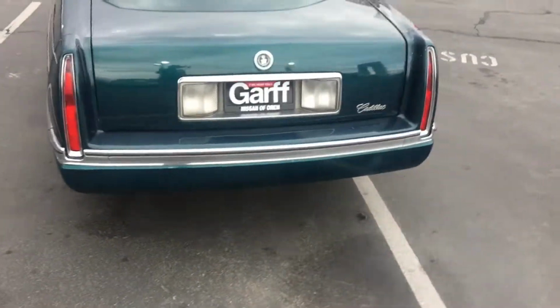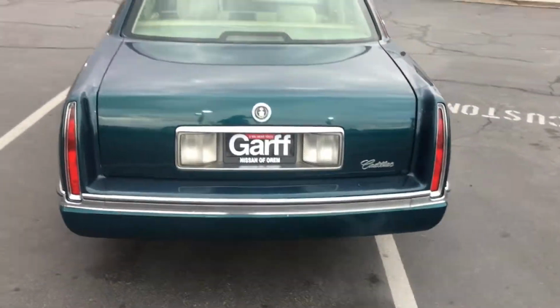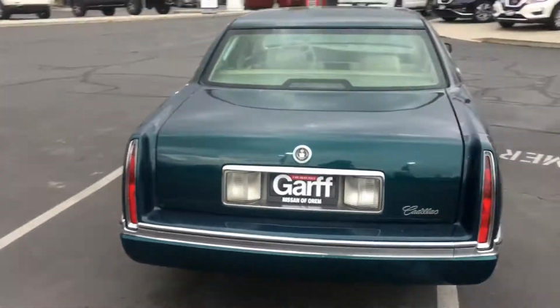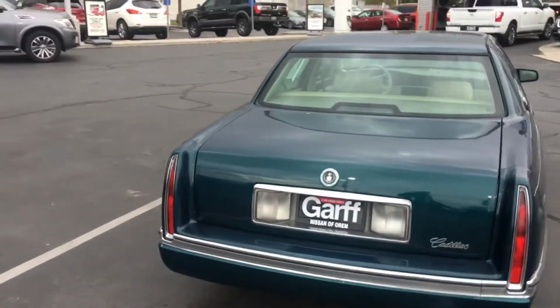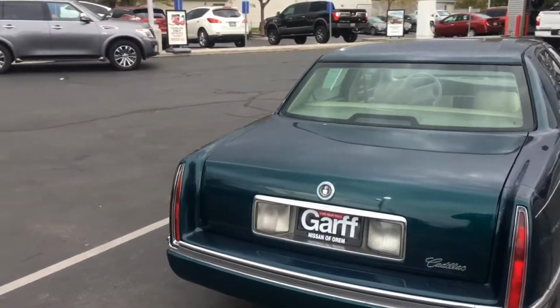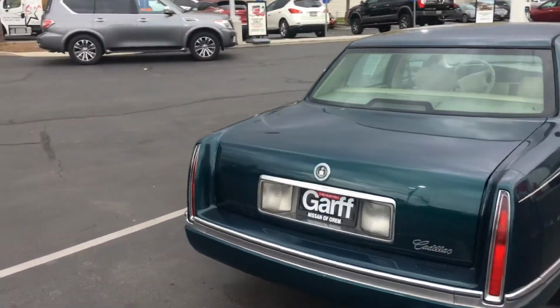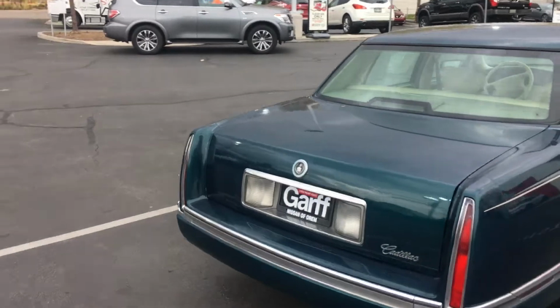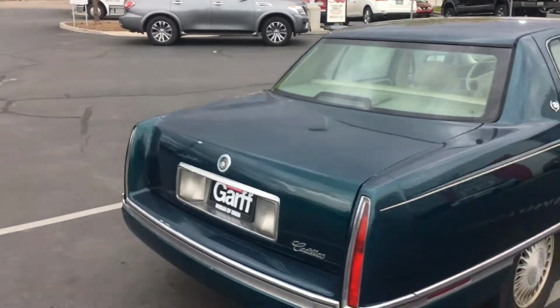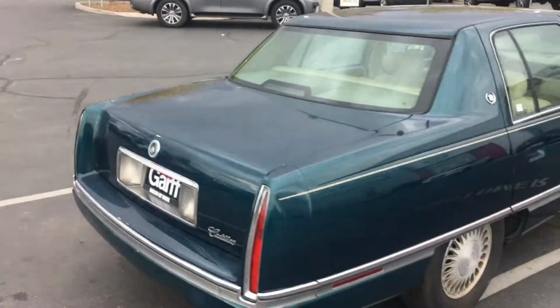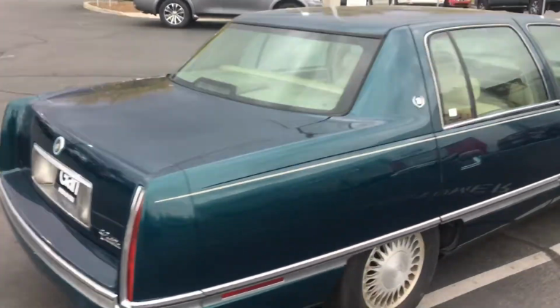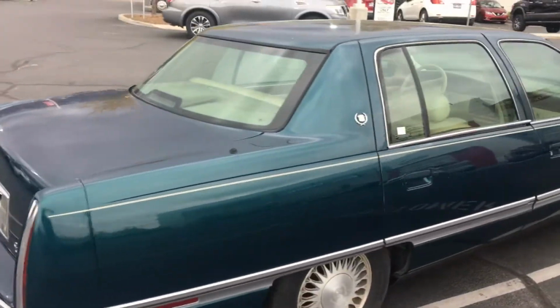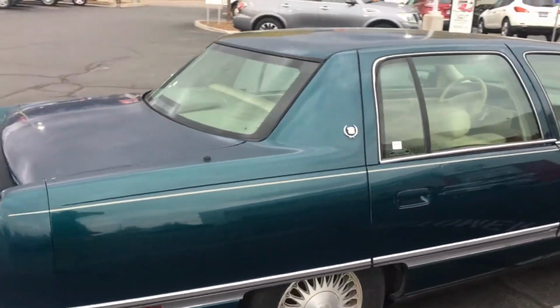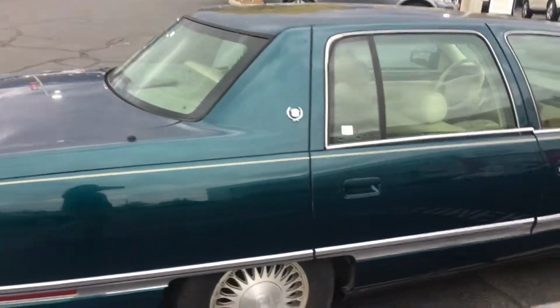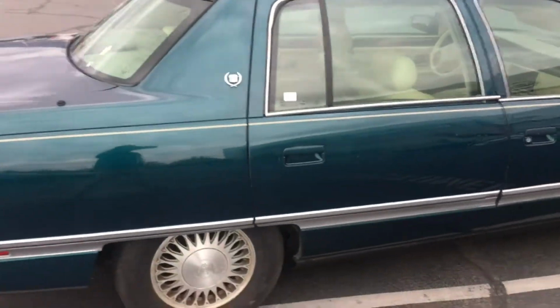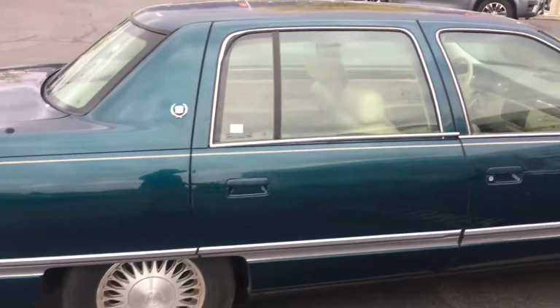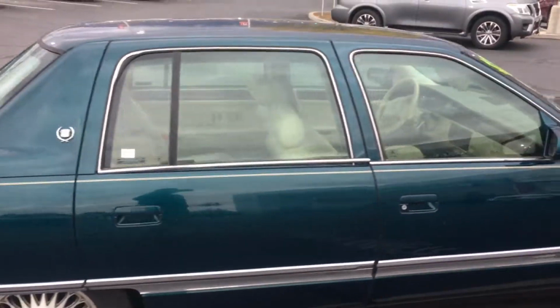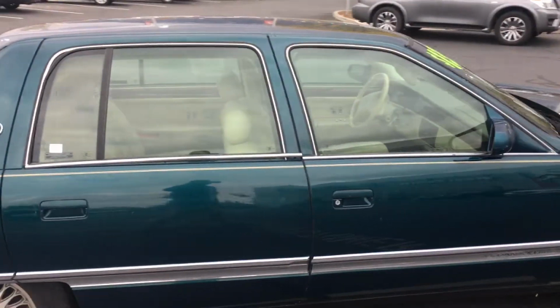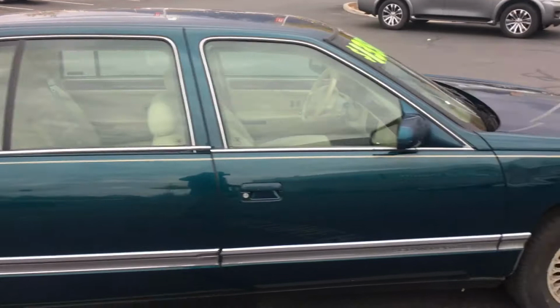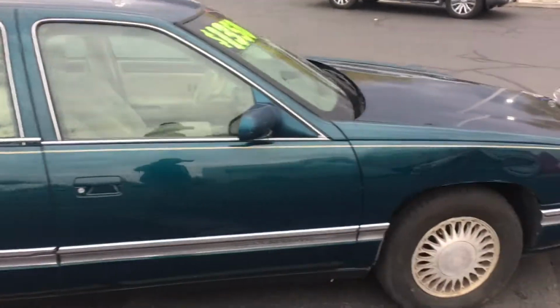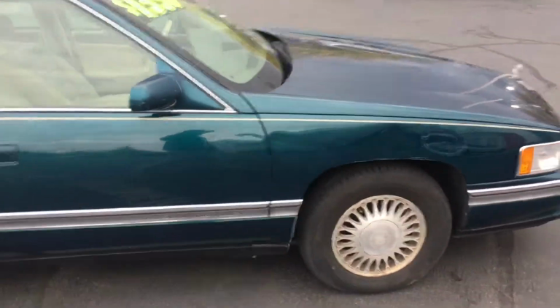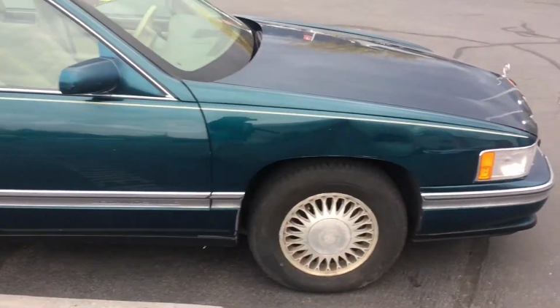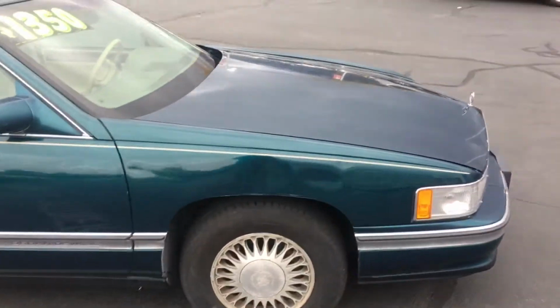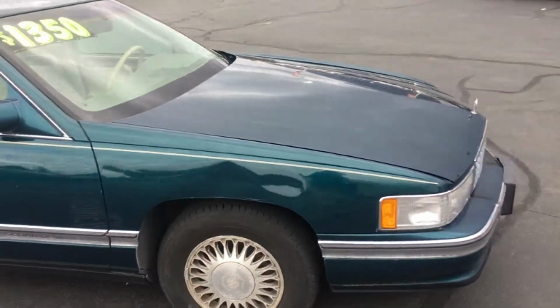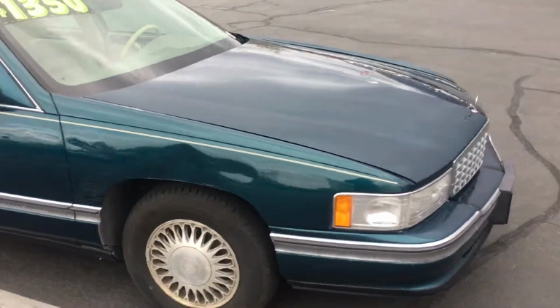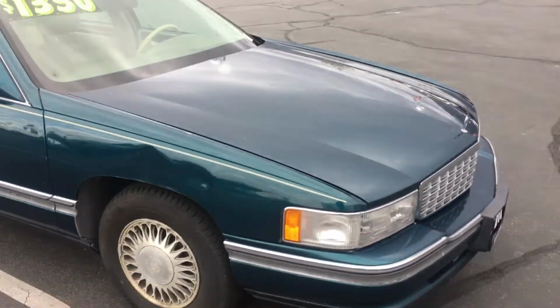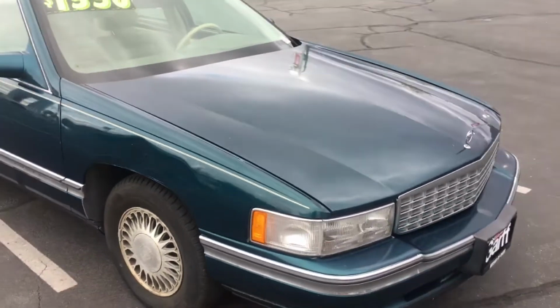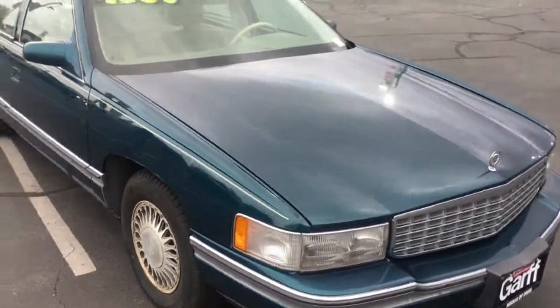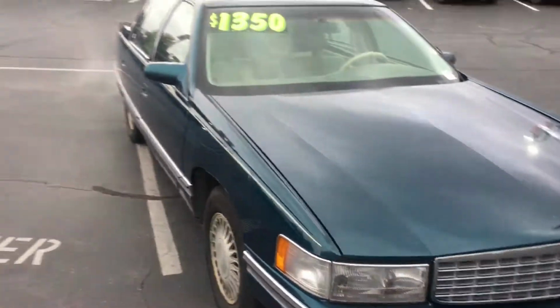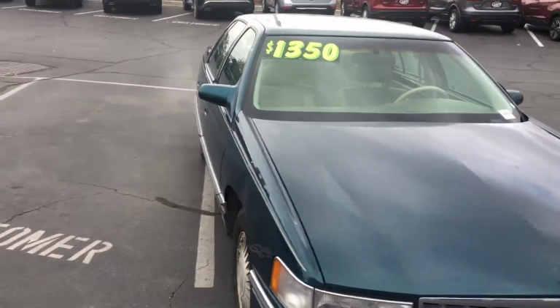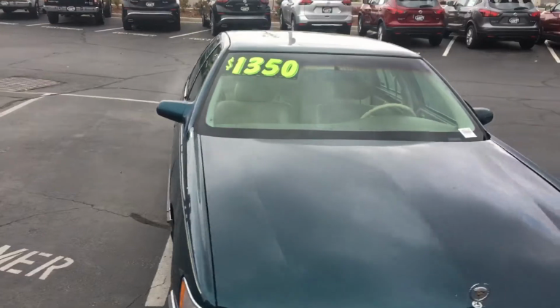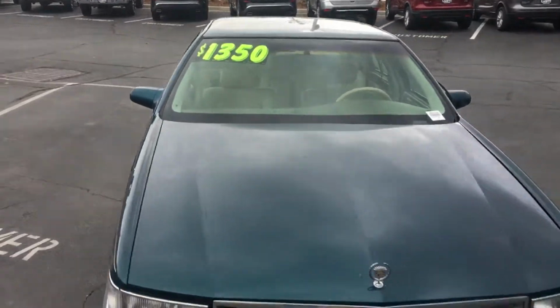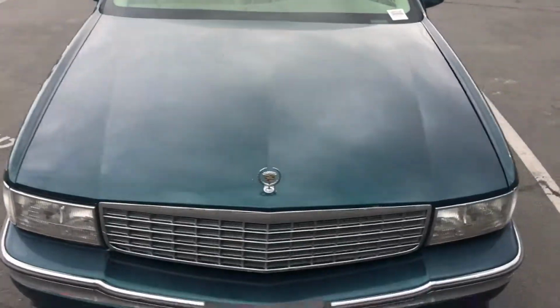Got the engine running — she runs smooth. Body's looking clean, and at this price you cannot go wrong.